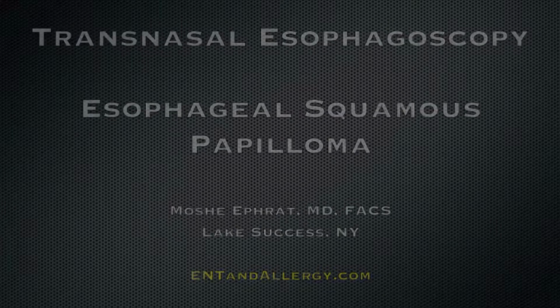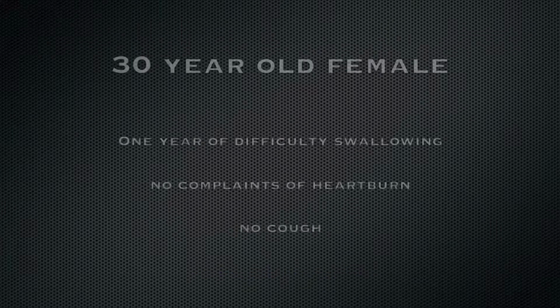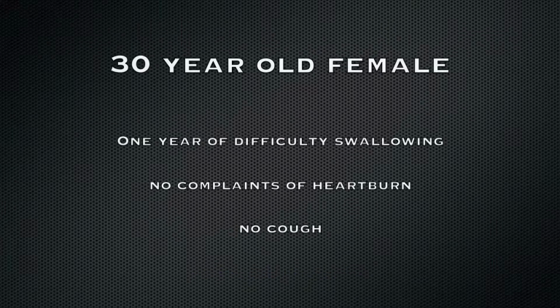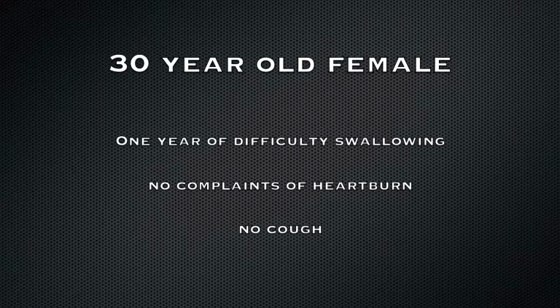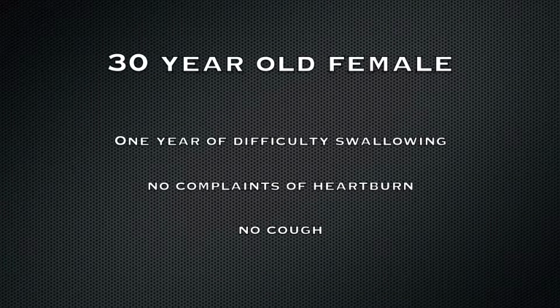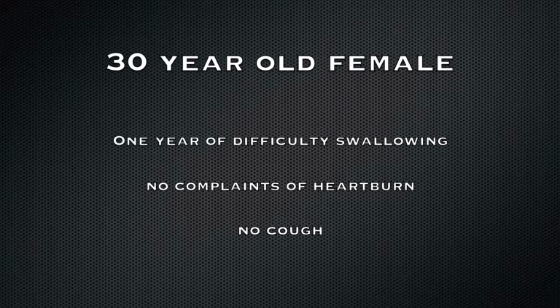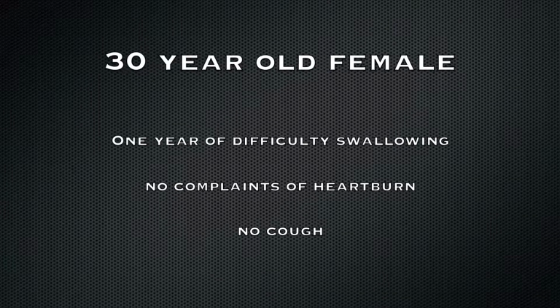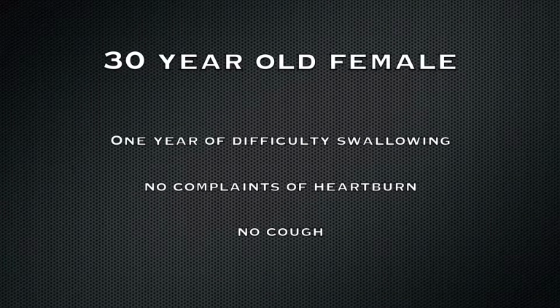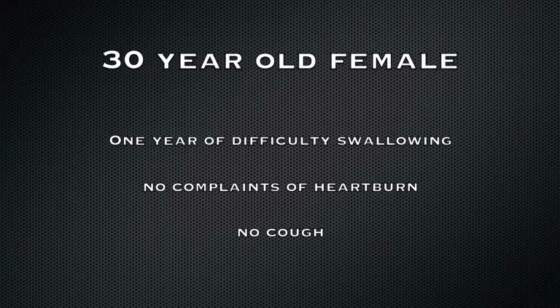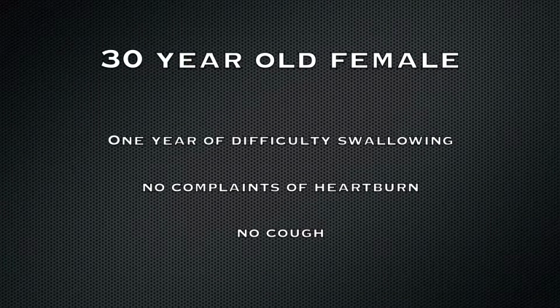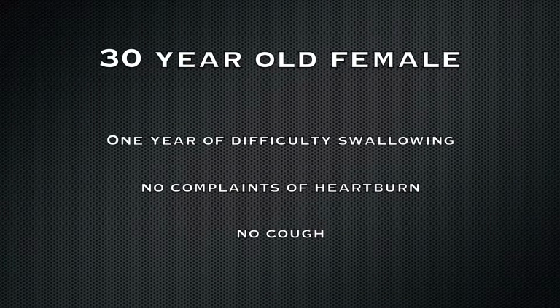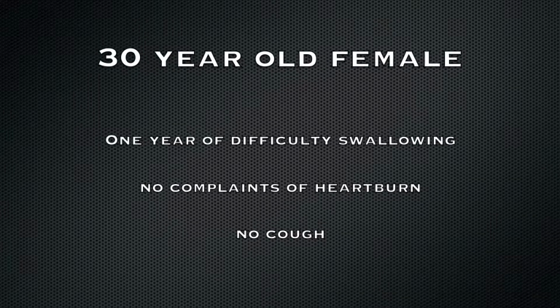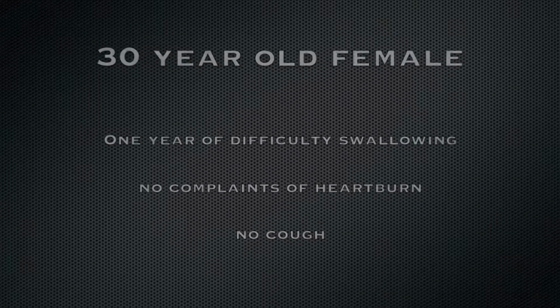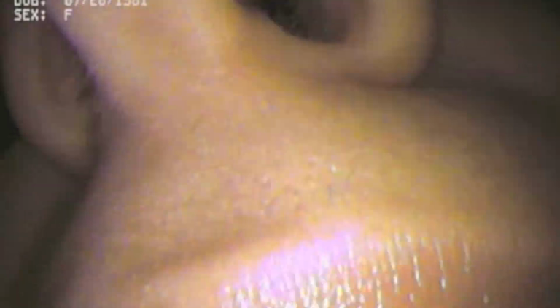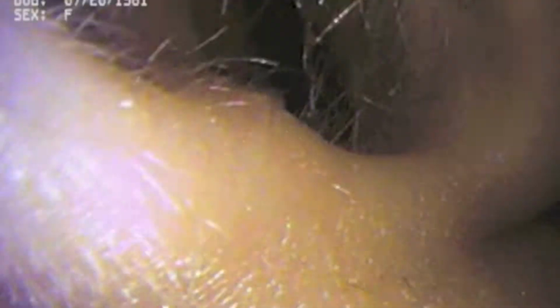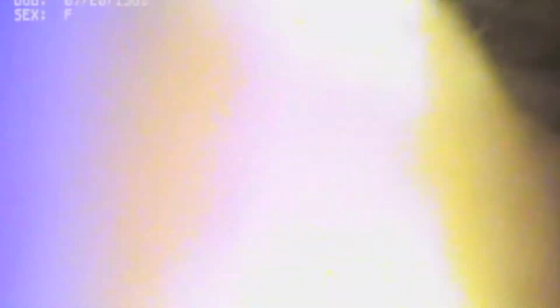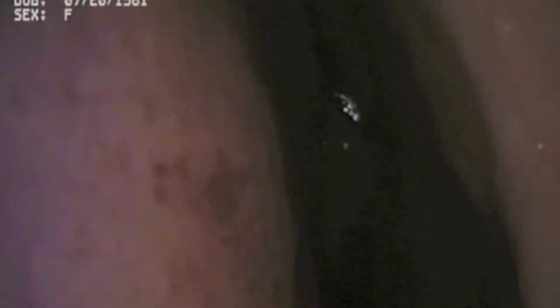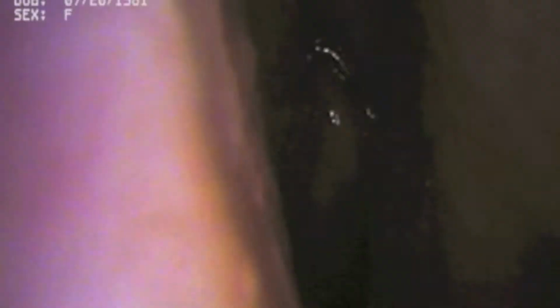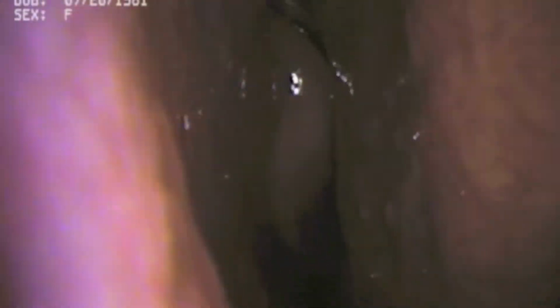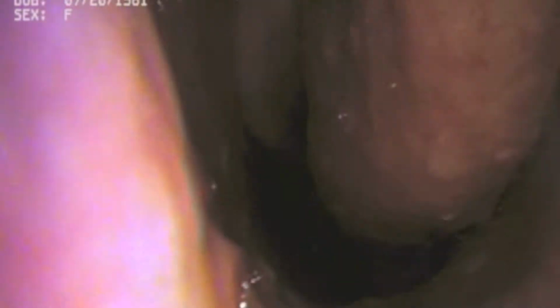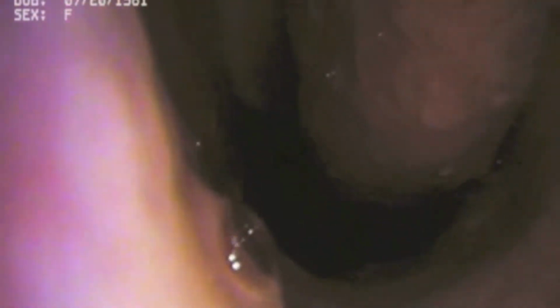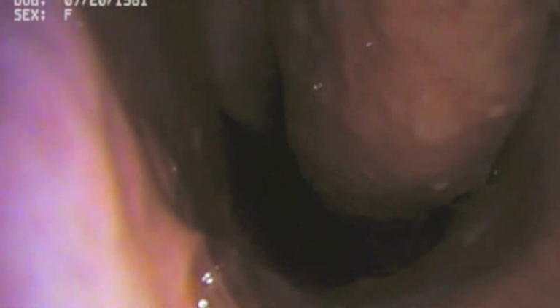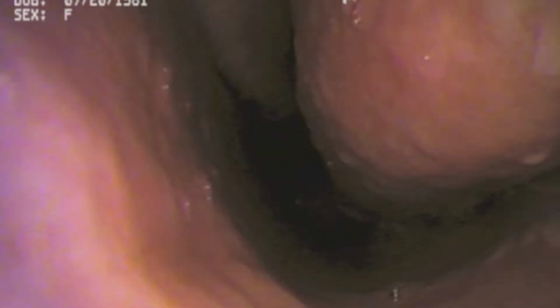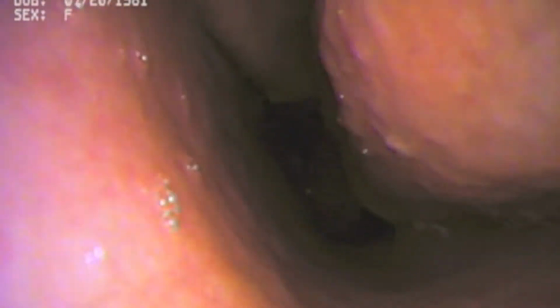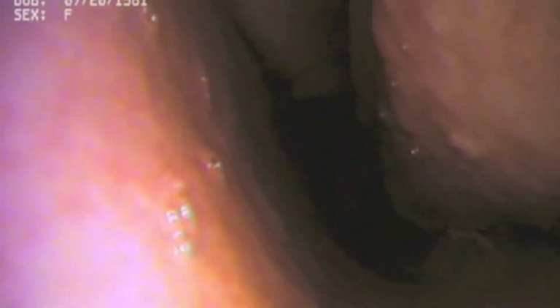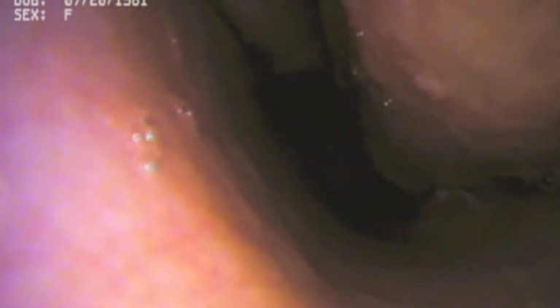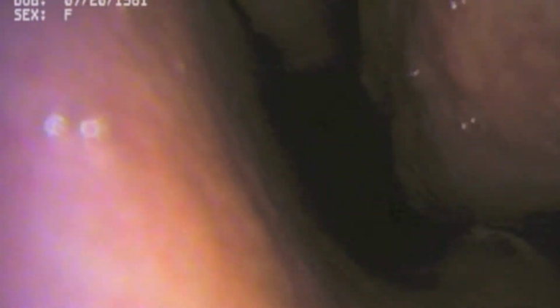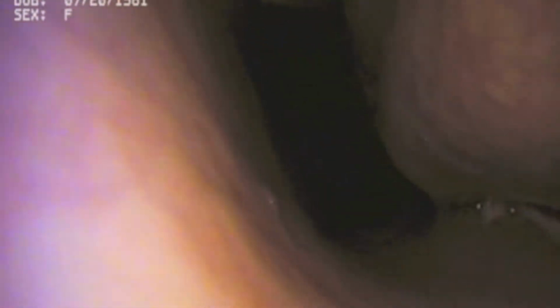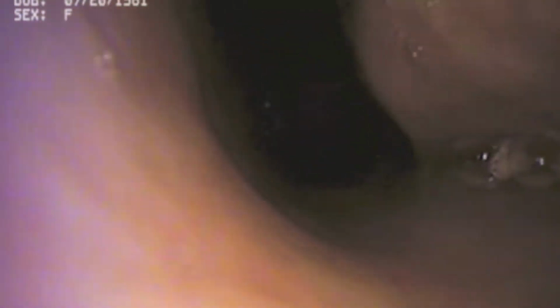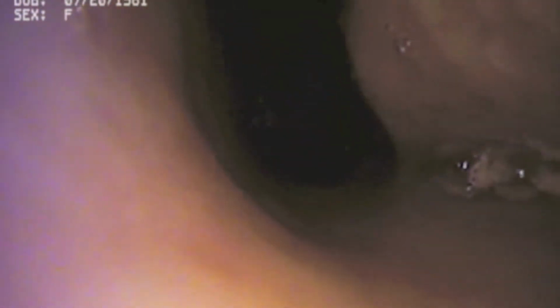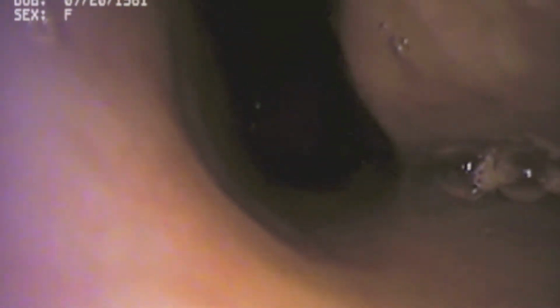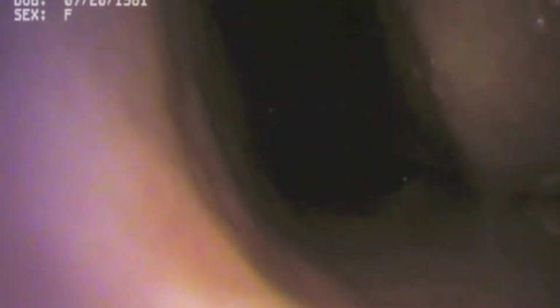This is the case of a 30-year-old female with a one-year history of difficulty swallowing. She denies any complaints of heartburn or cough. A screening esophagoscopy was performed using the transnasal technique.